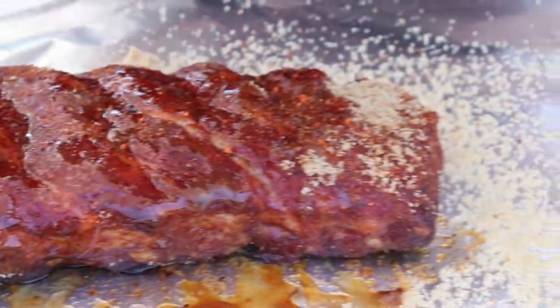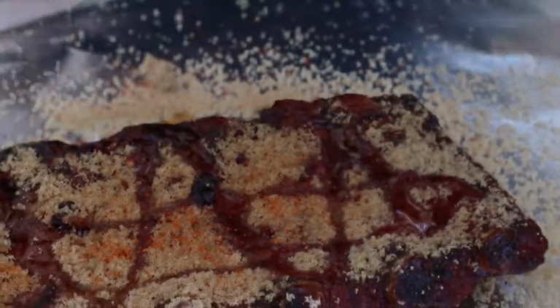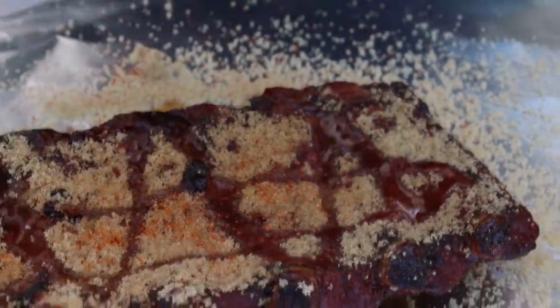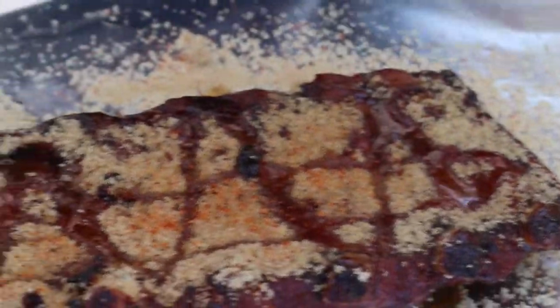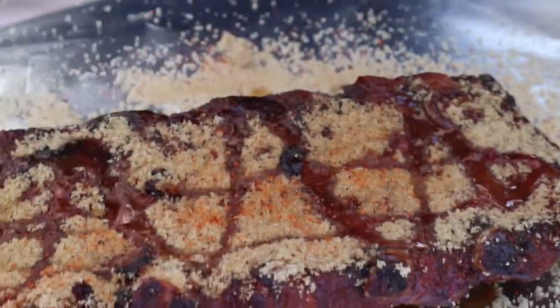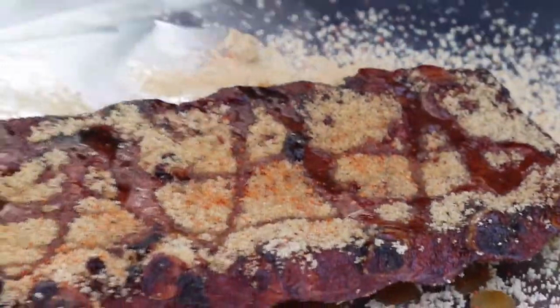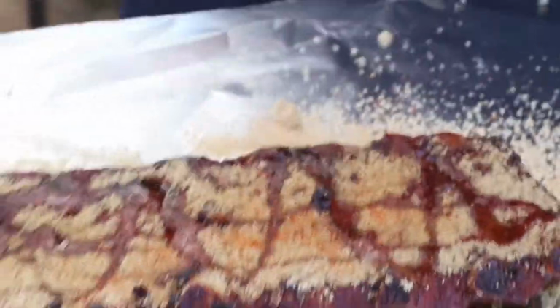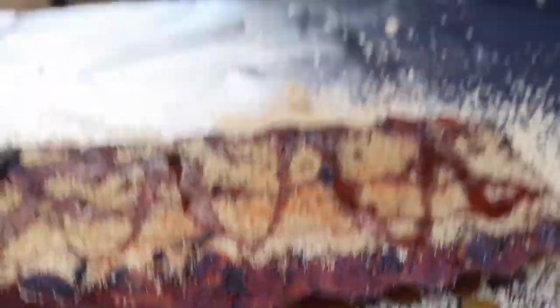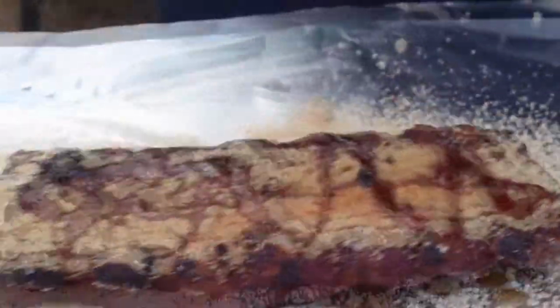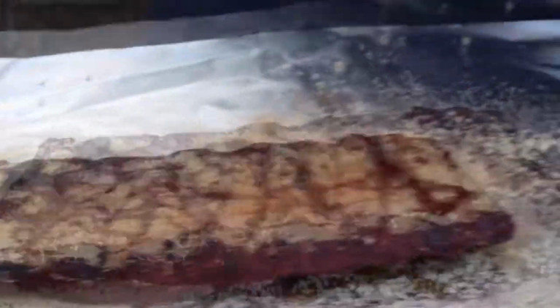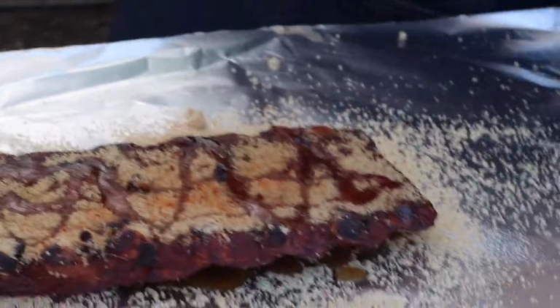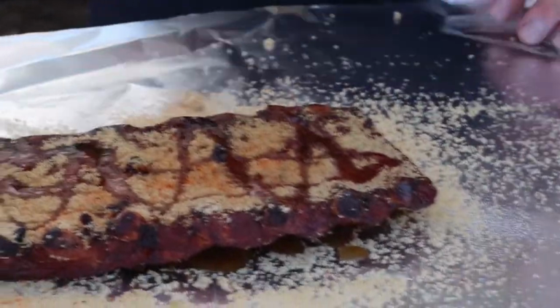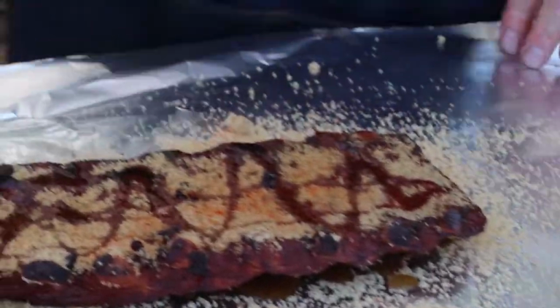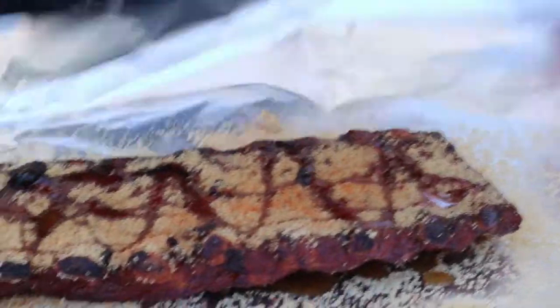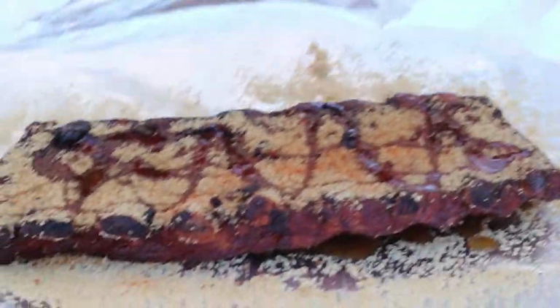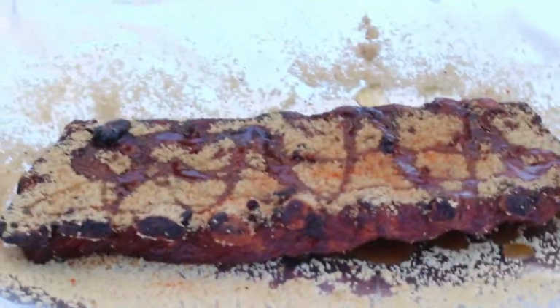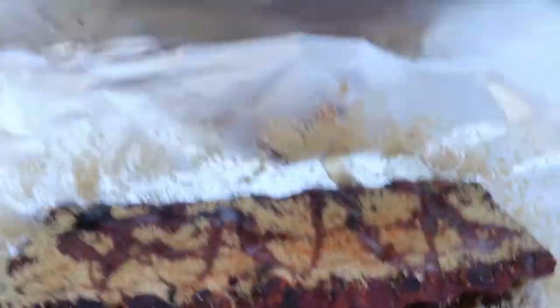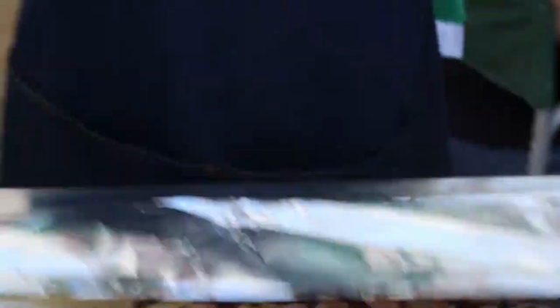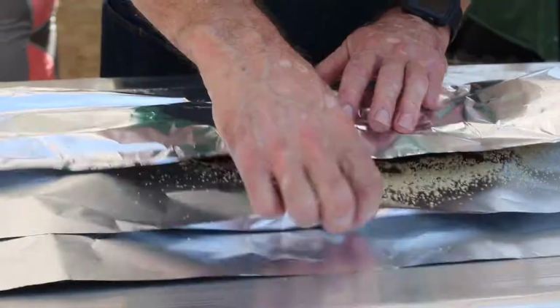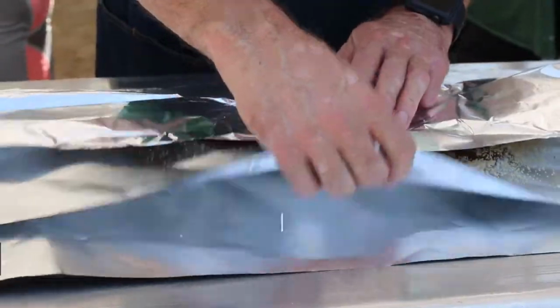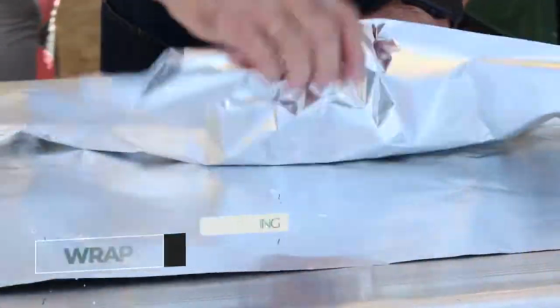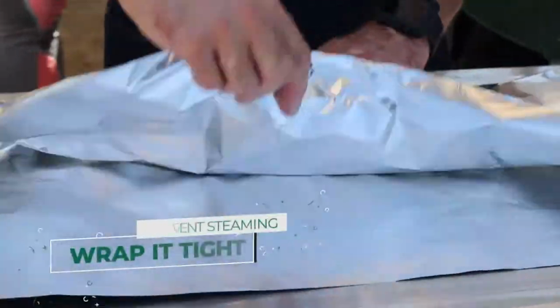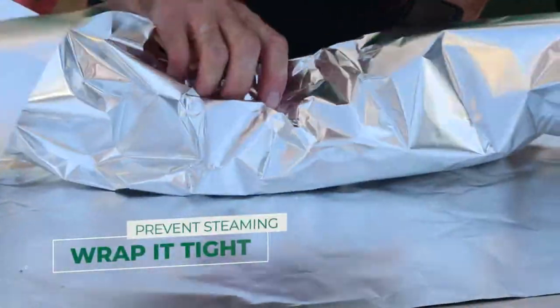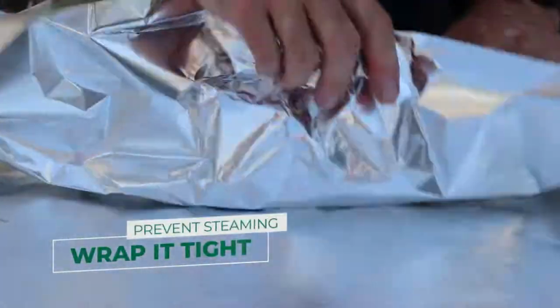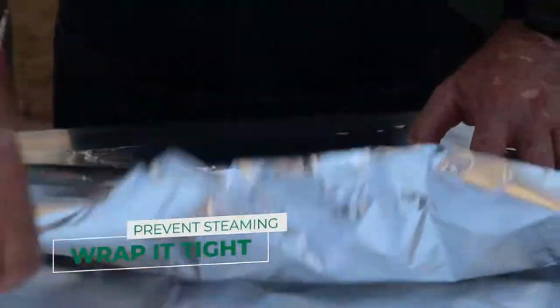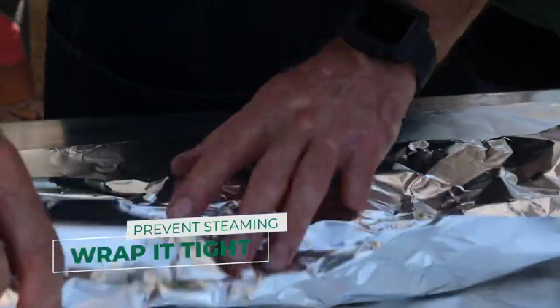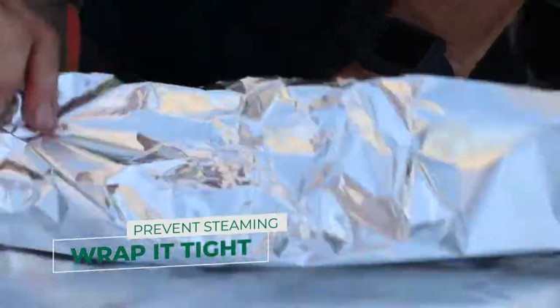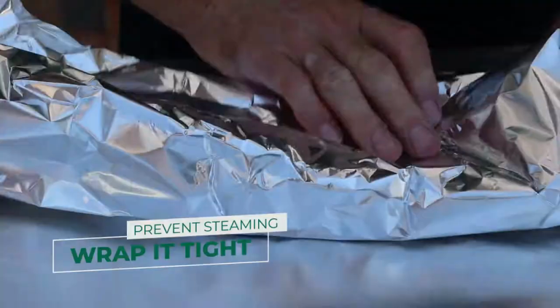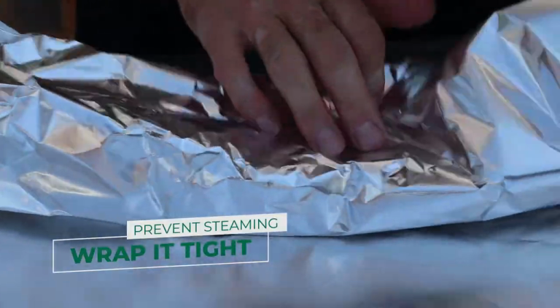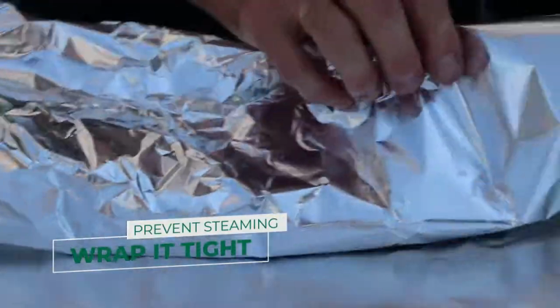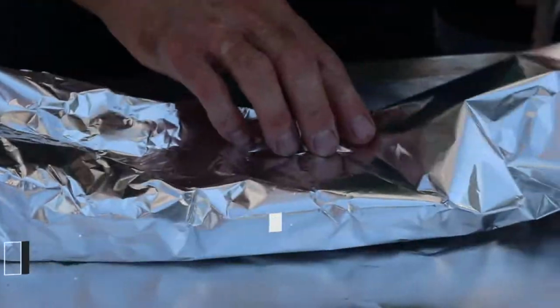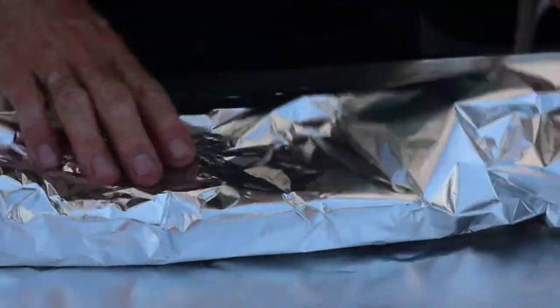Now we'll wrap it. I do a simple wrap — I want to be able to open it up and check on it, but I still keep it tight so it doesn't steam.